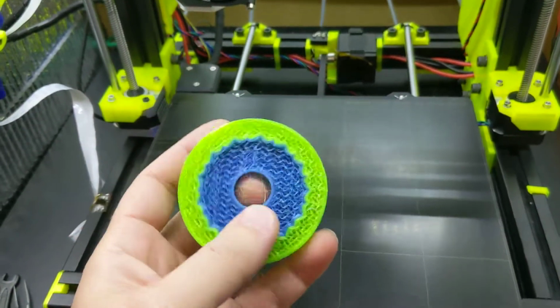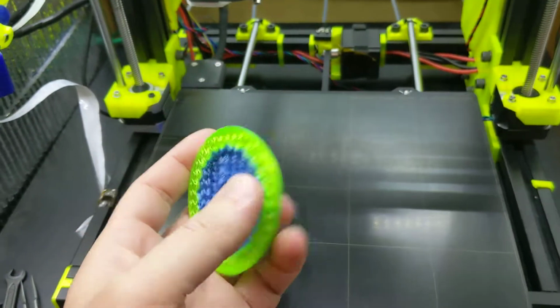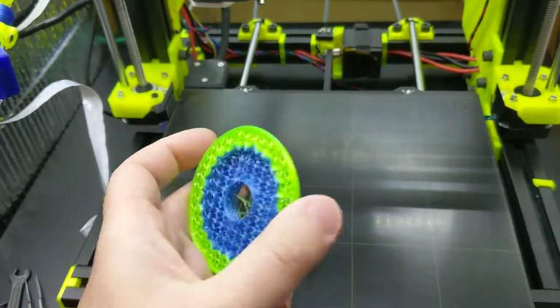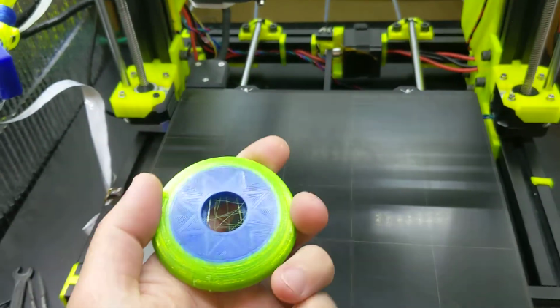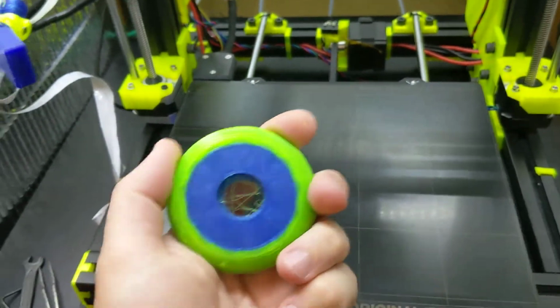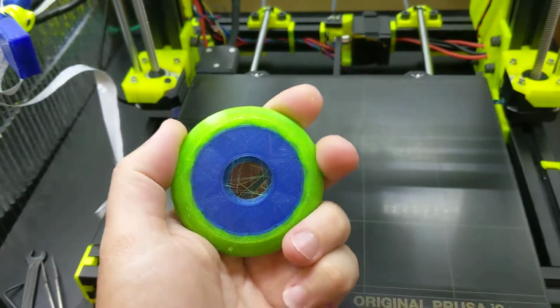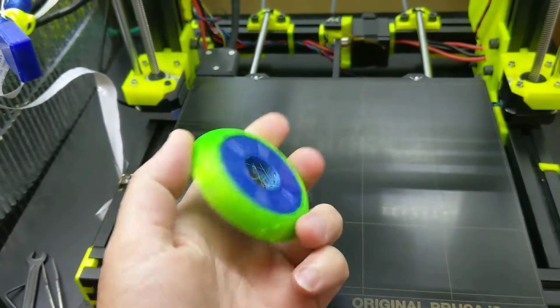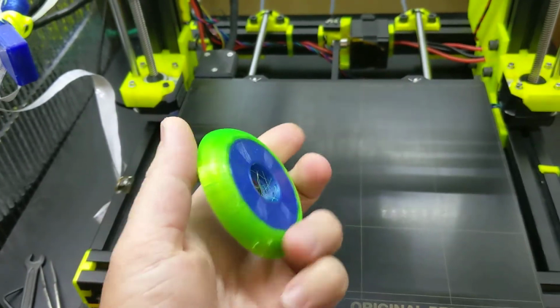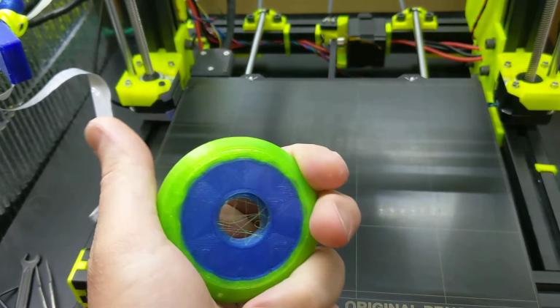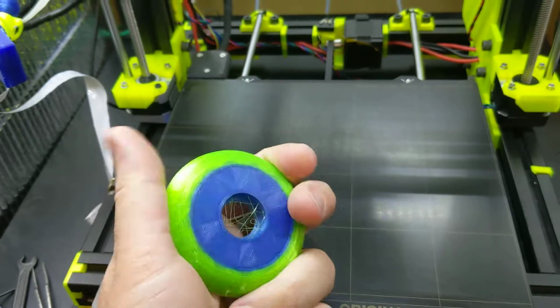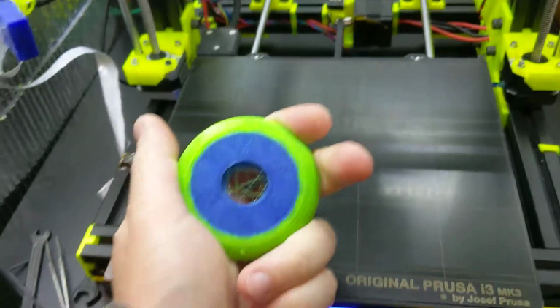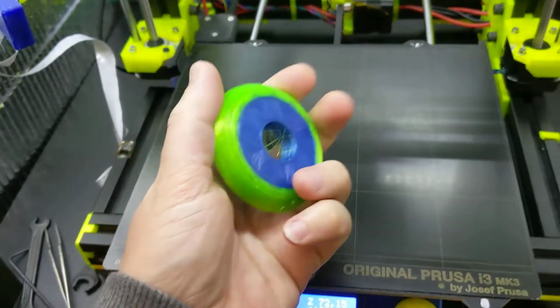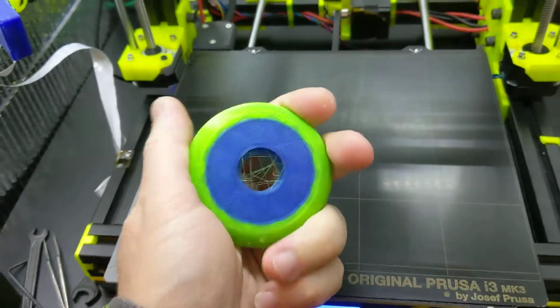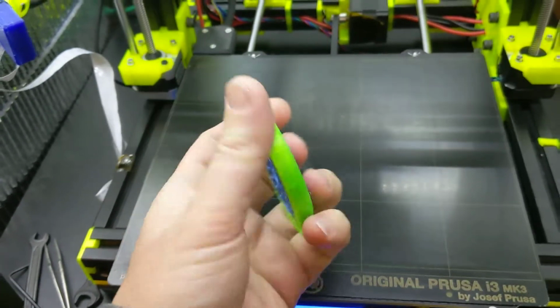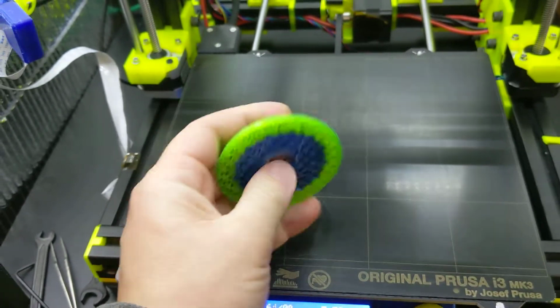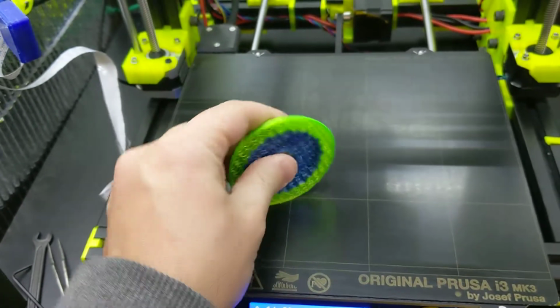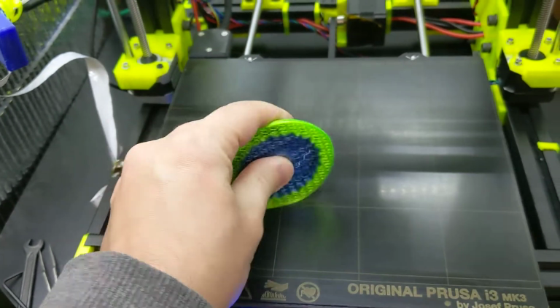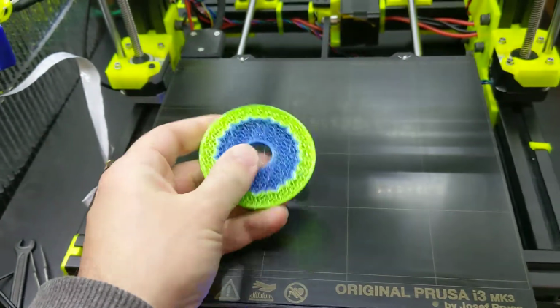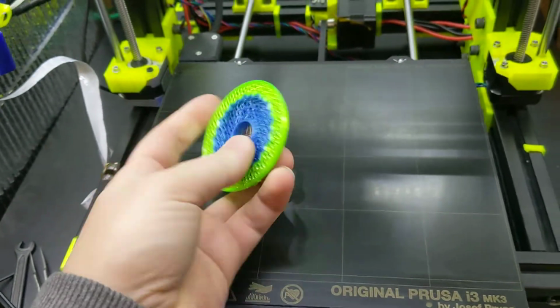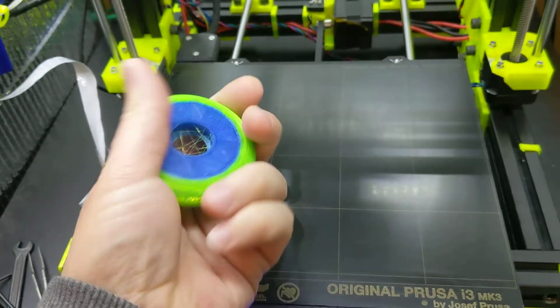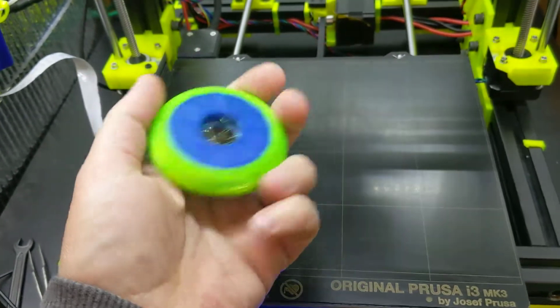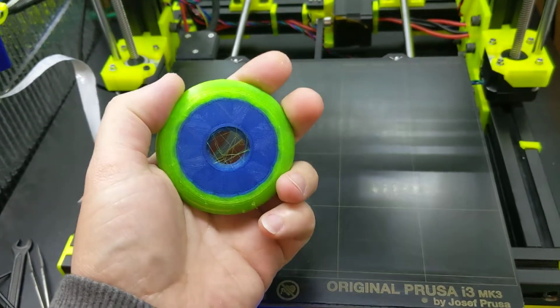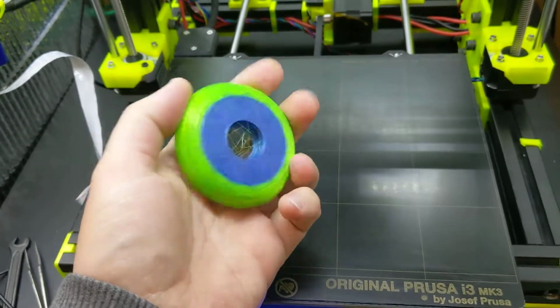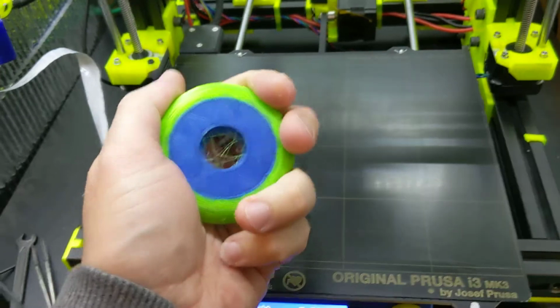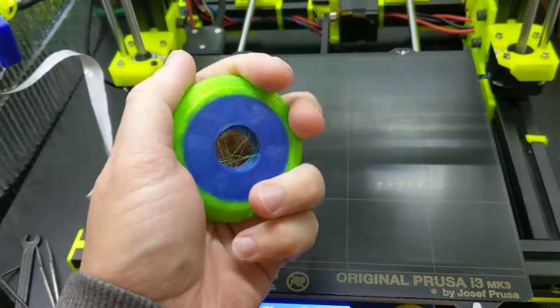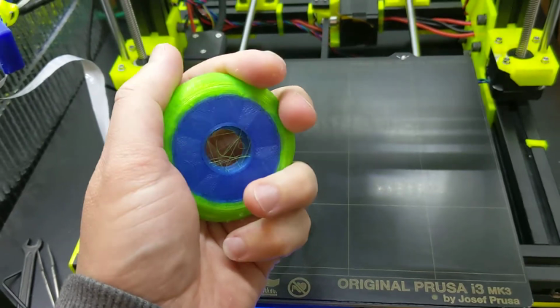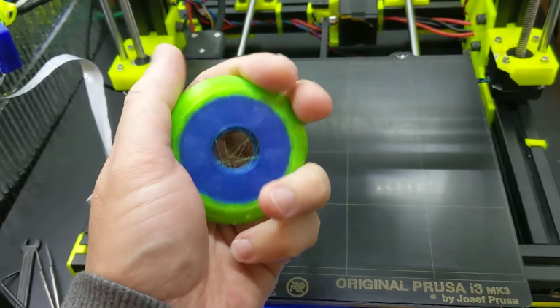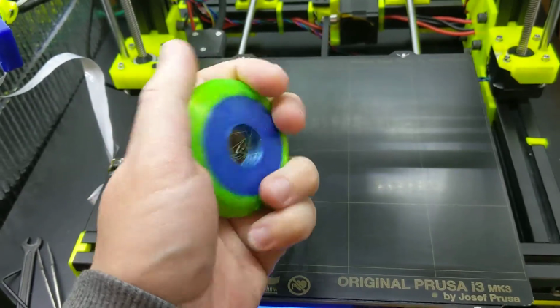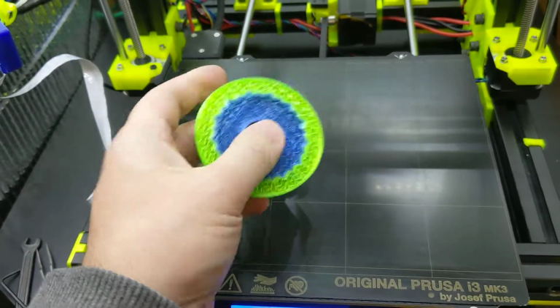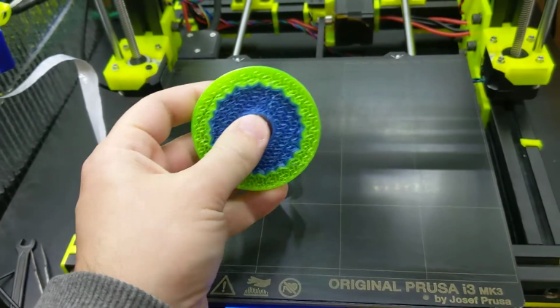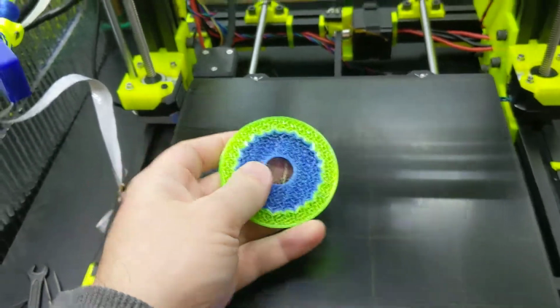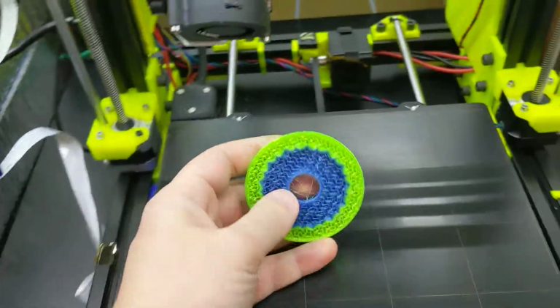Something I've been working on is a 3D printable skate wheel — not necessarily for skates, but for things like luggage. Lots of things need caster wheels, and skate wheels are usually the best for that.